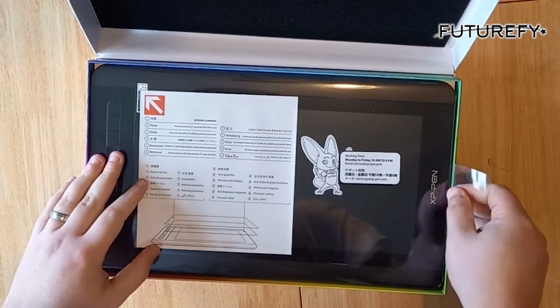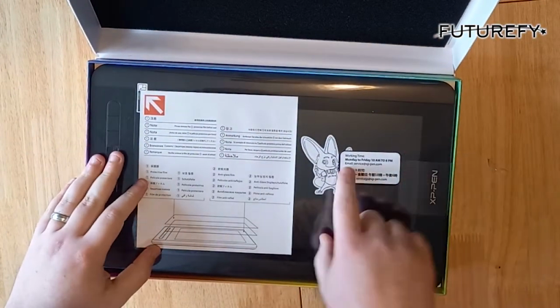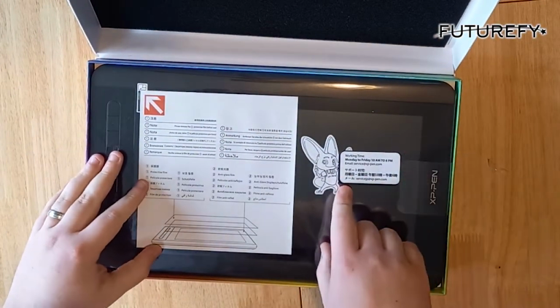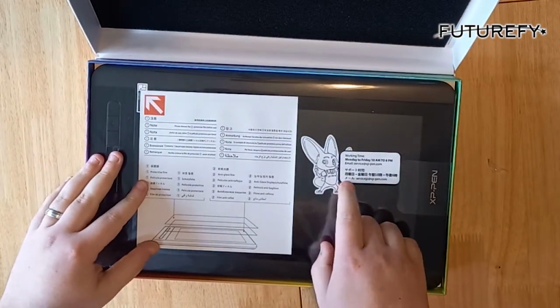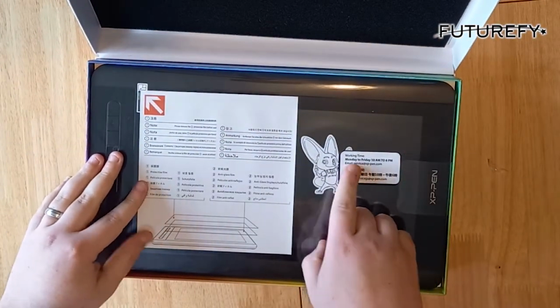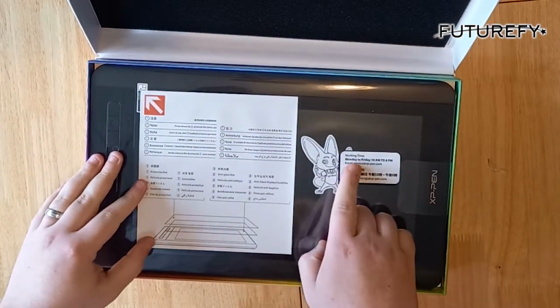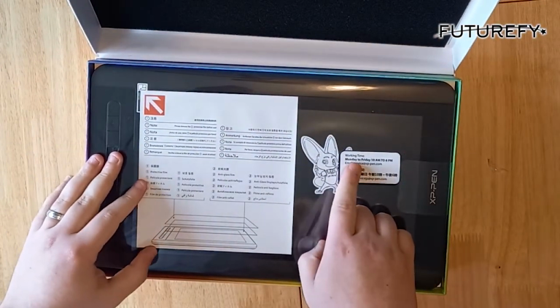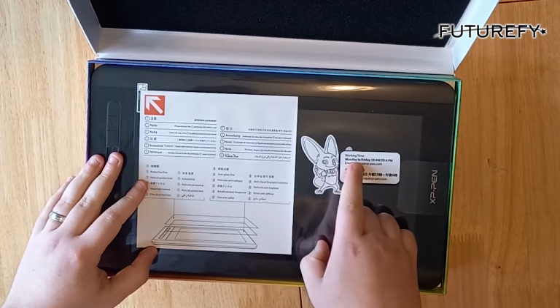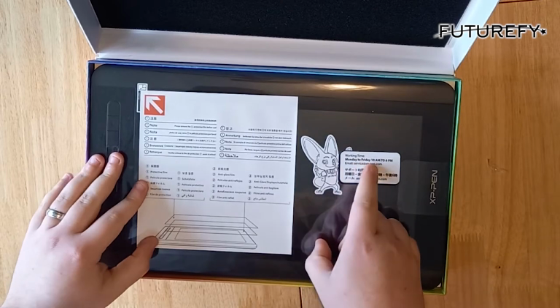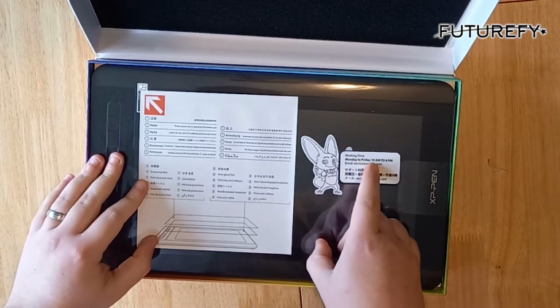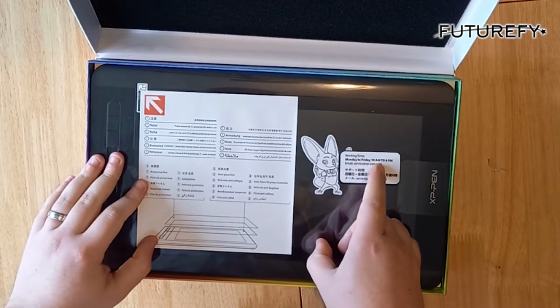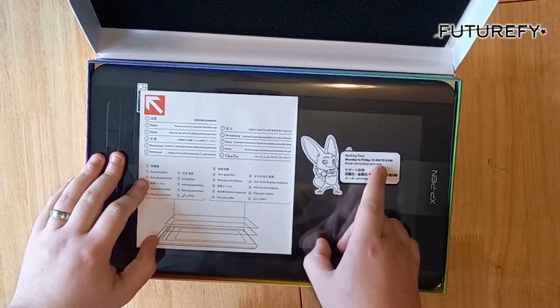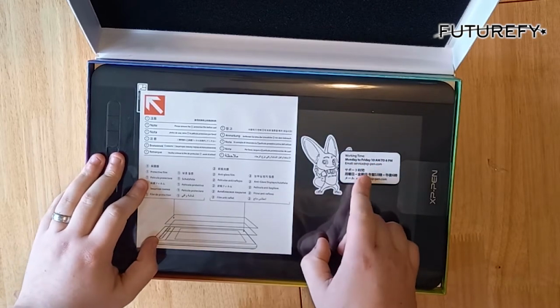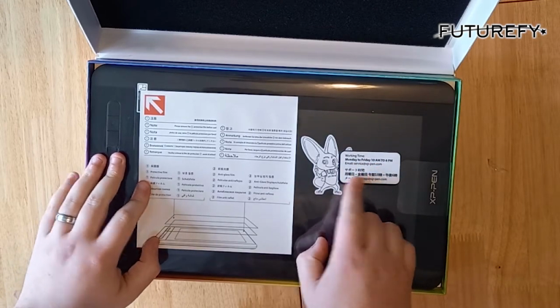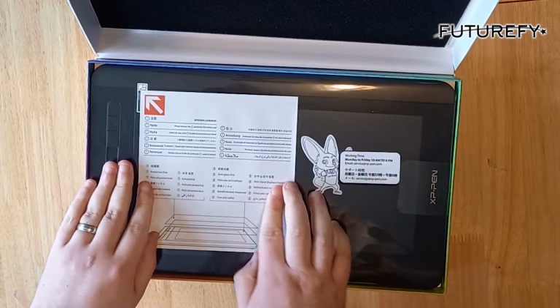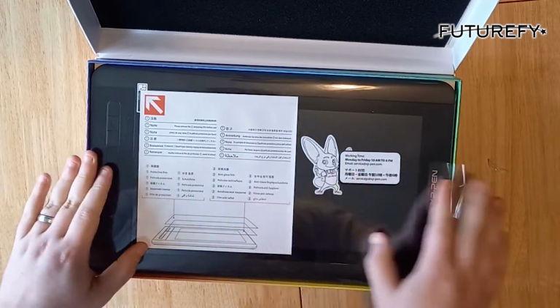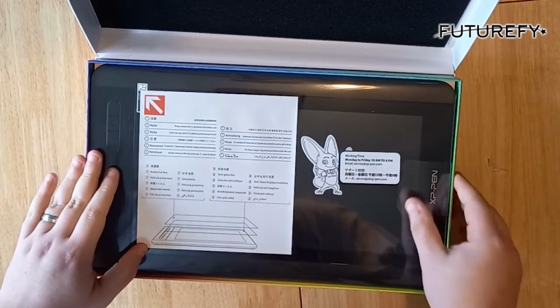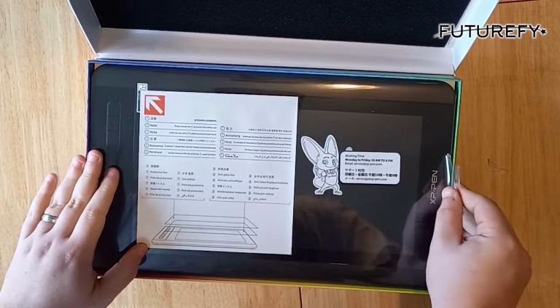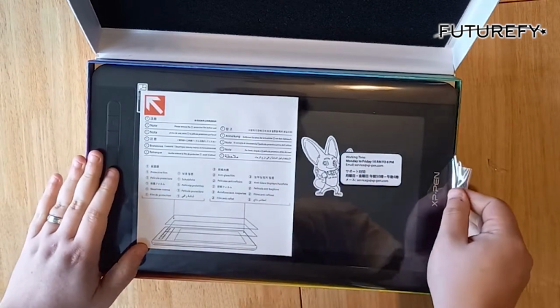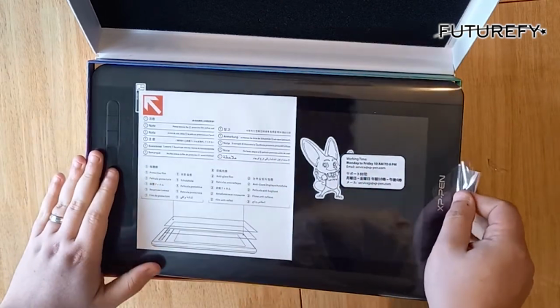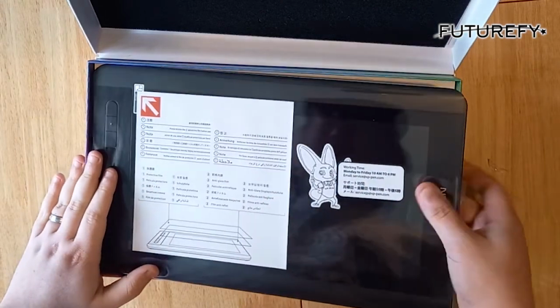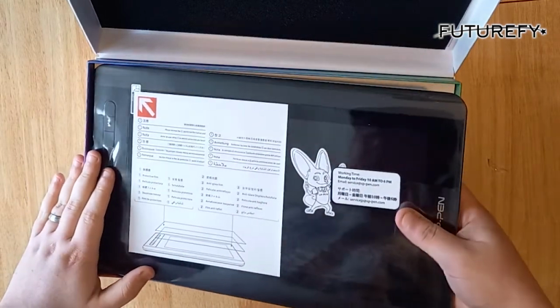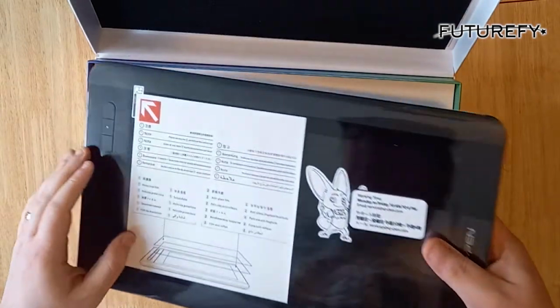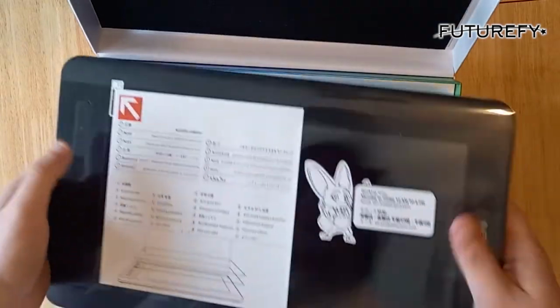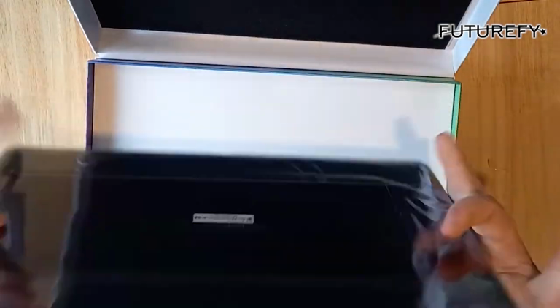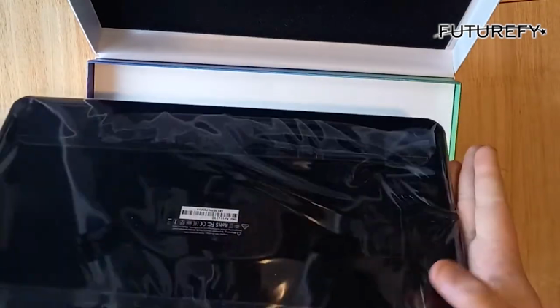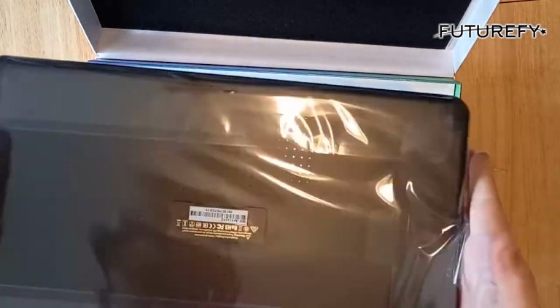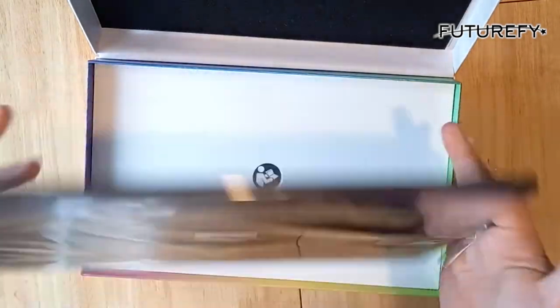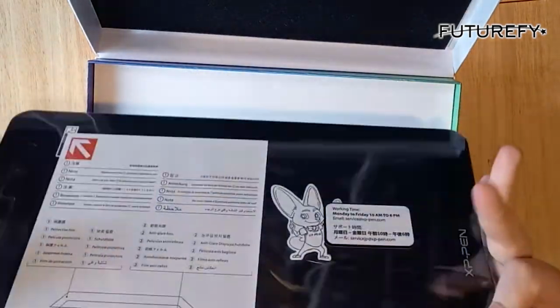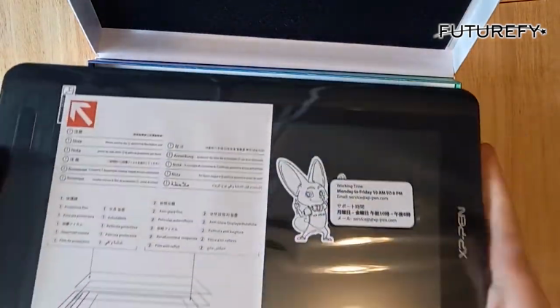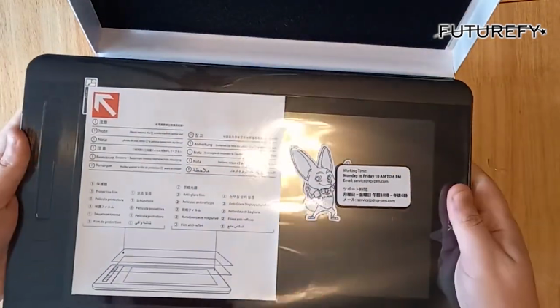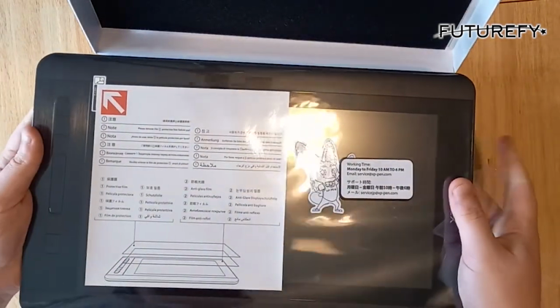Working time — well apparently it only works Monday to Friday, 10 till 6. Pretty sure that means customer services. And there's the drawing pad itself.